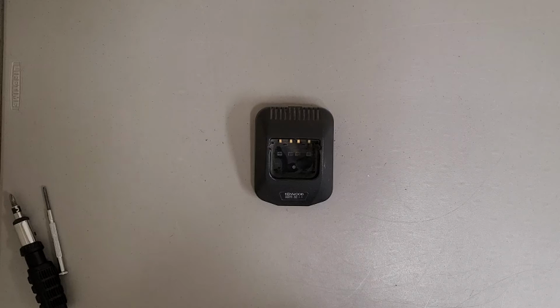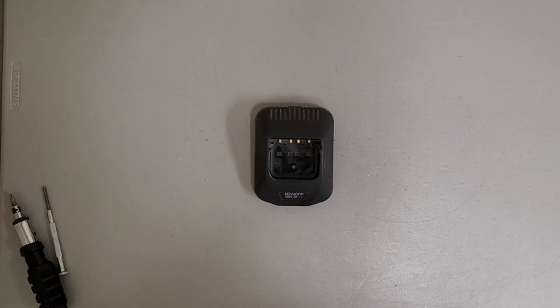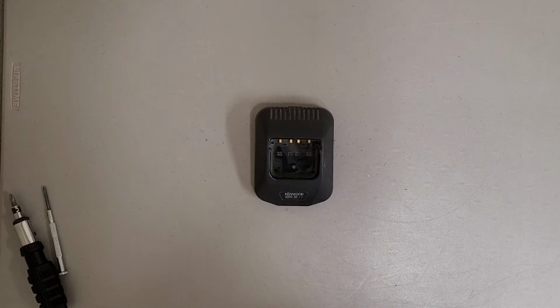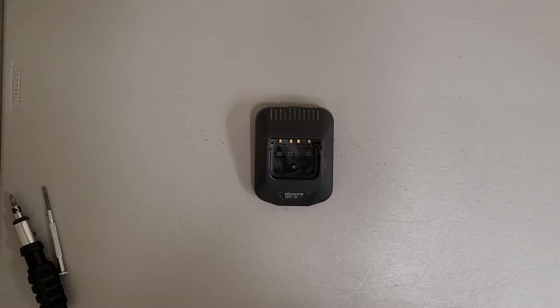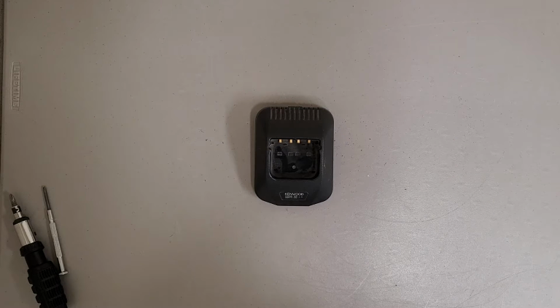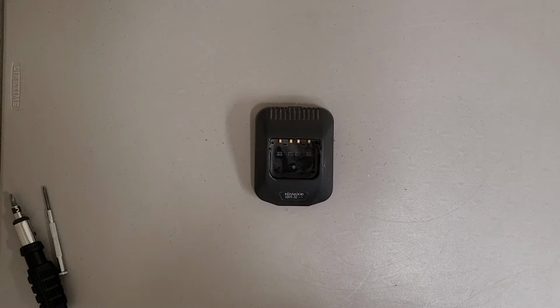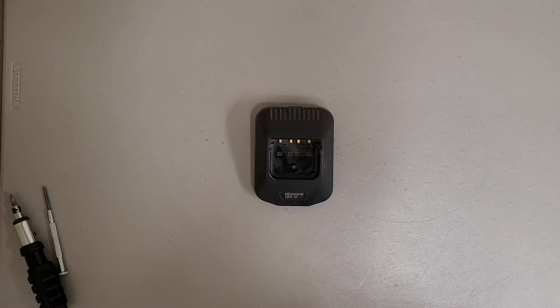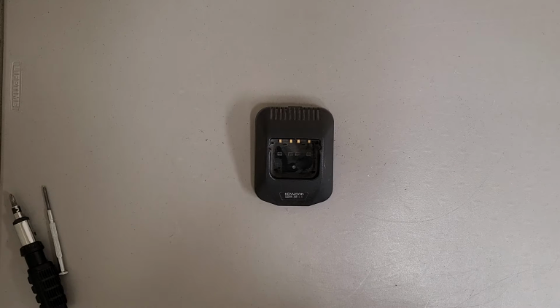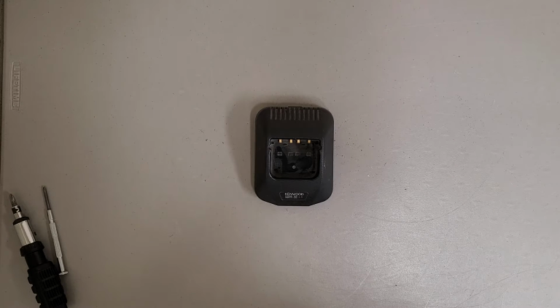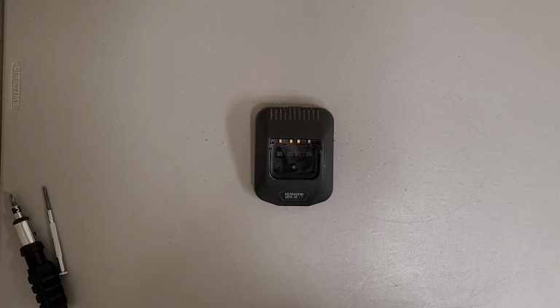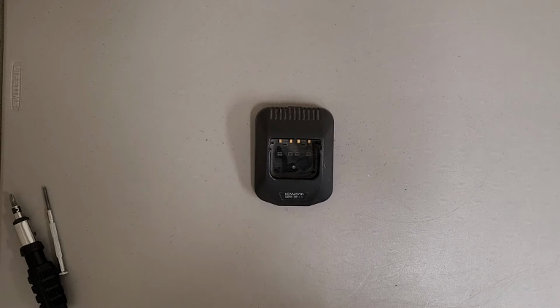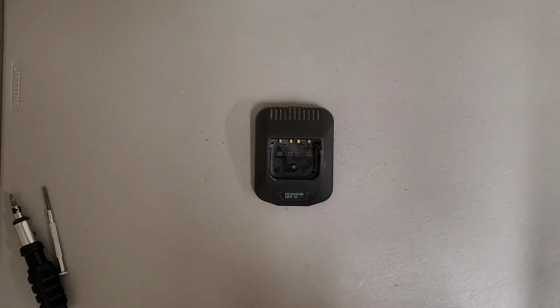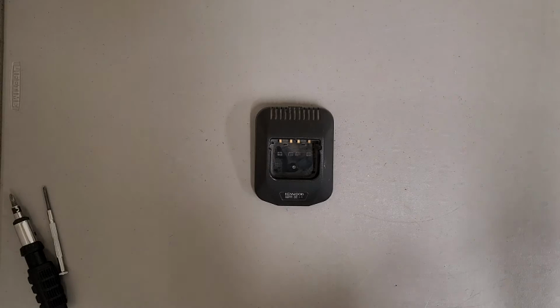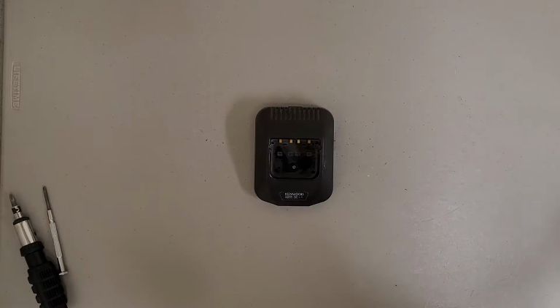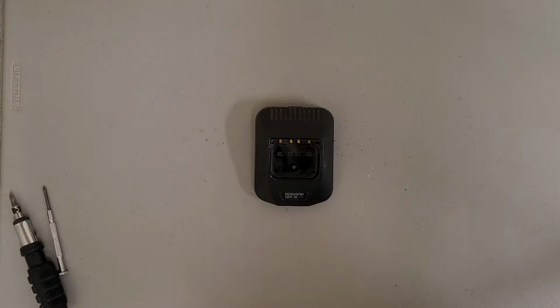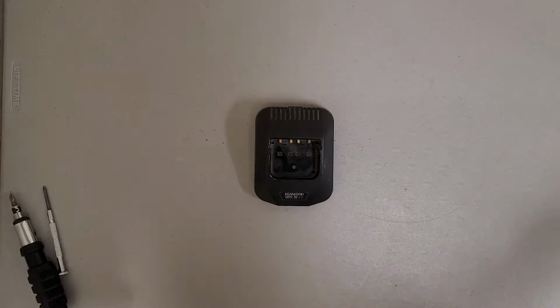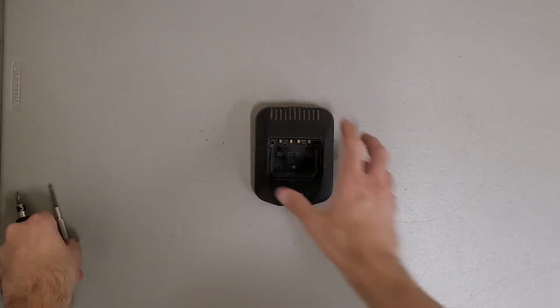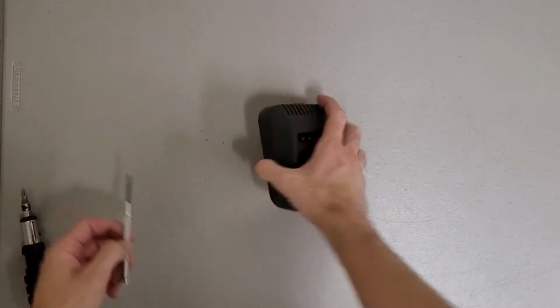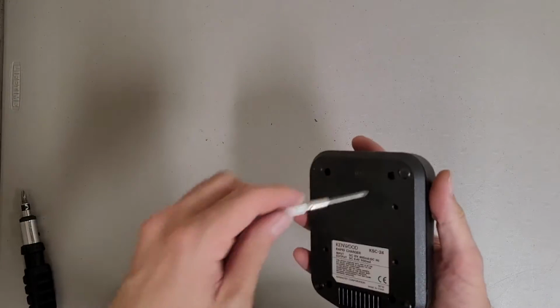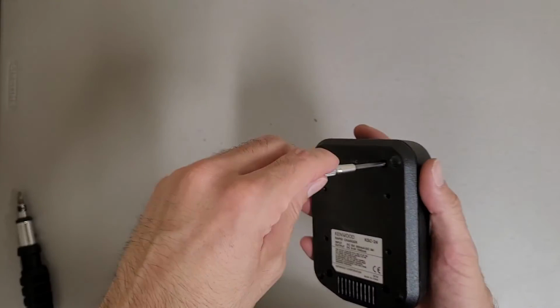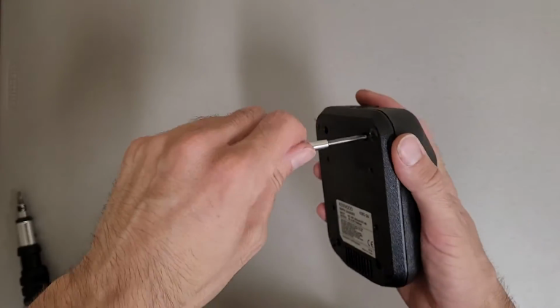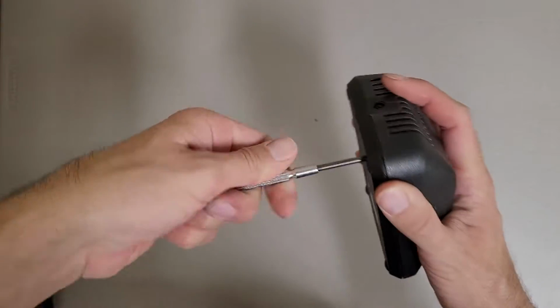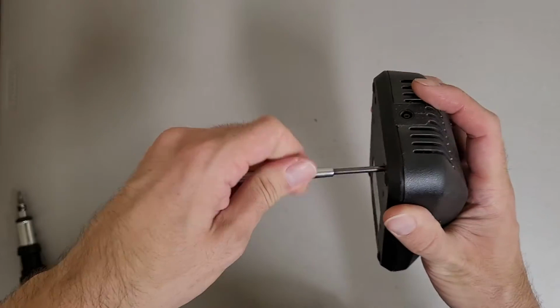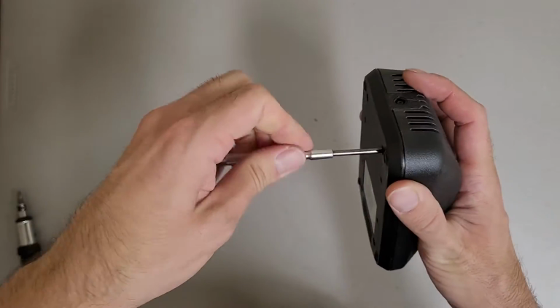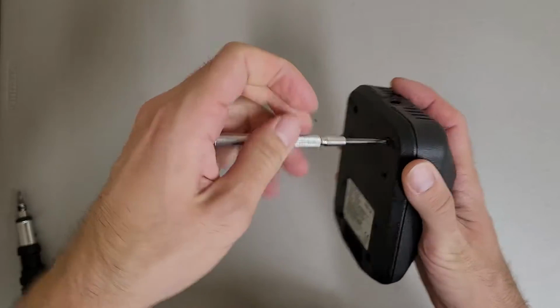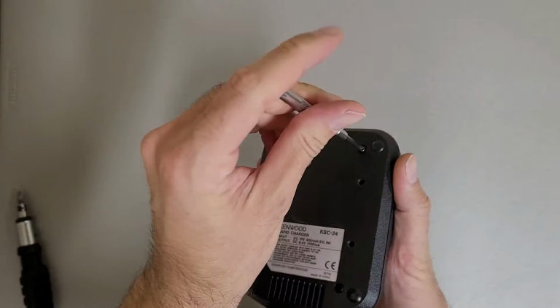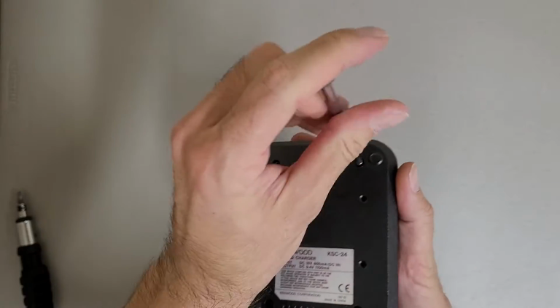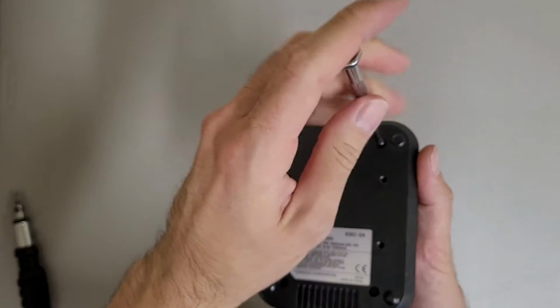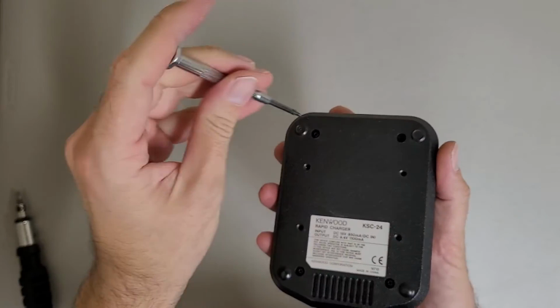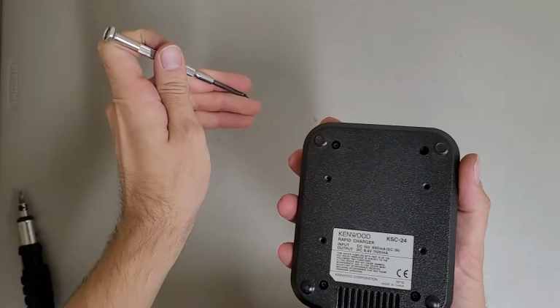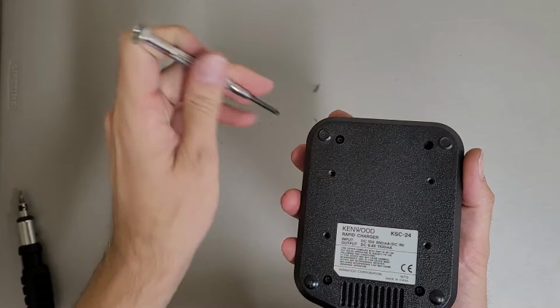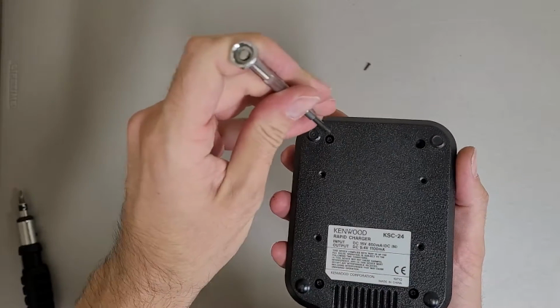This is a teardown of a Kenwood Rapid Charger model KSC 24. I don't imagine there's going to be much to see inside of here, but figured might as well take a look.